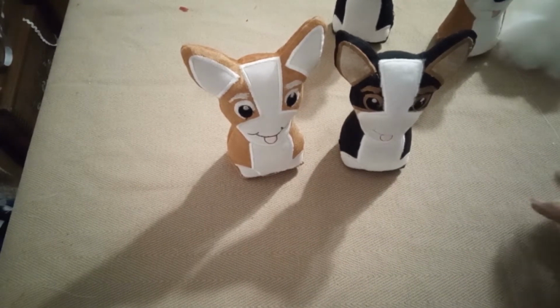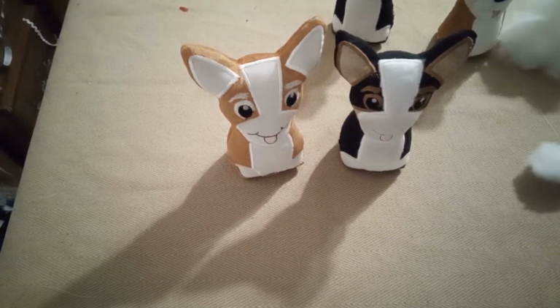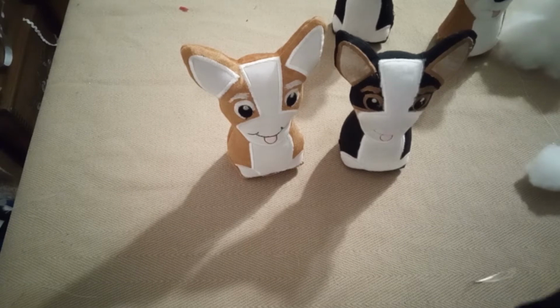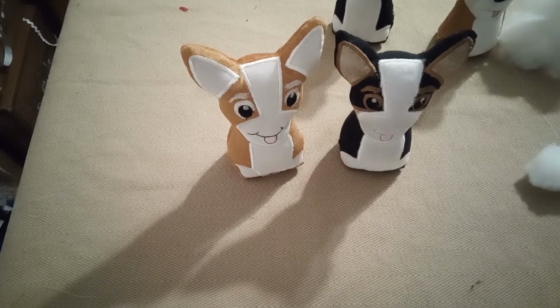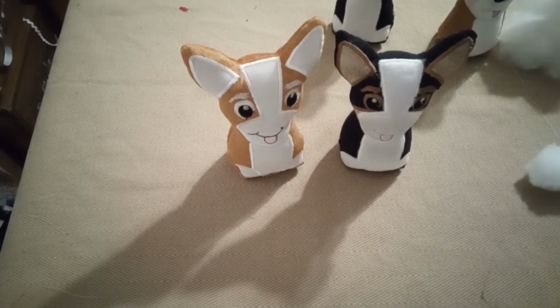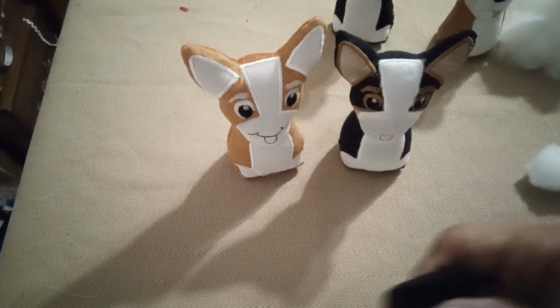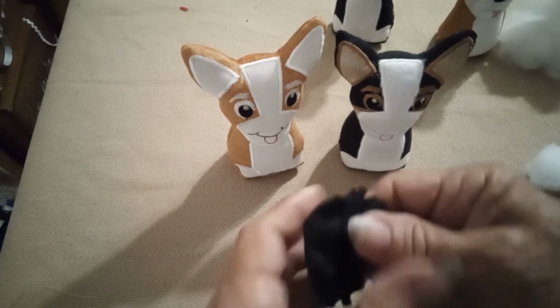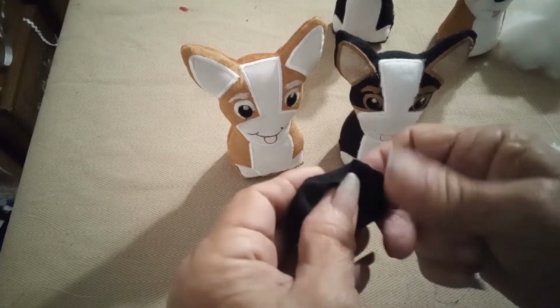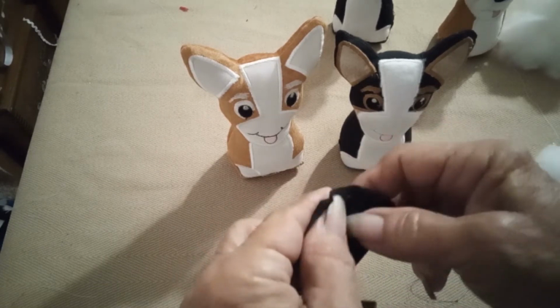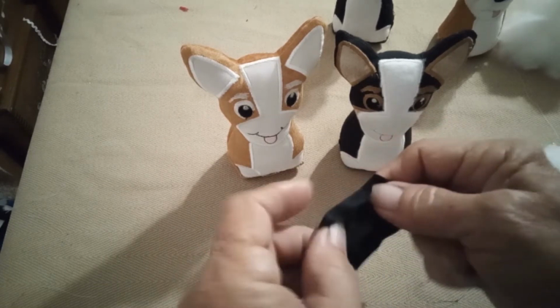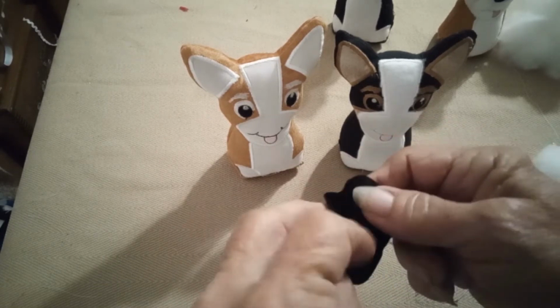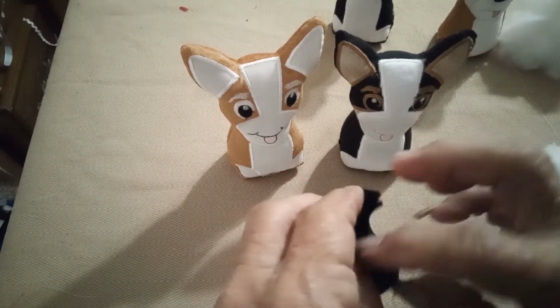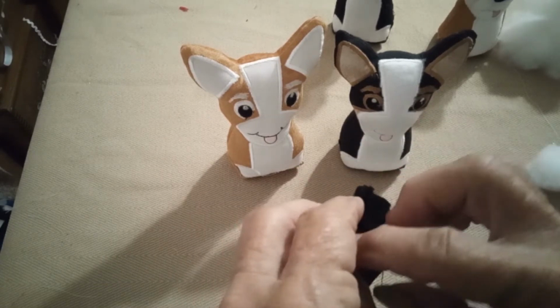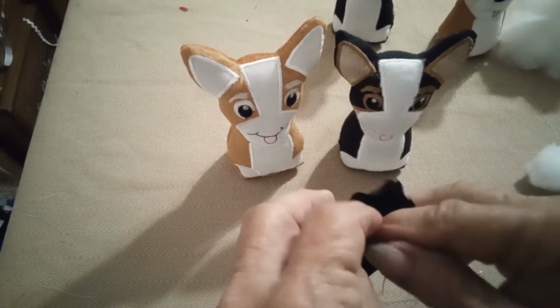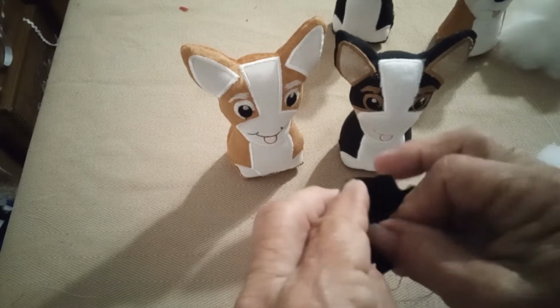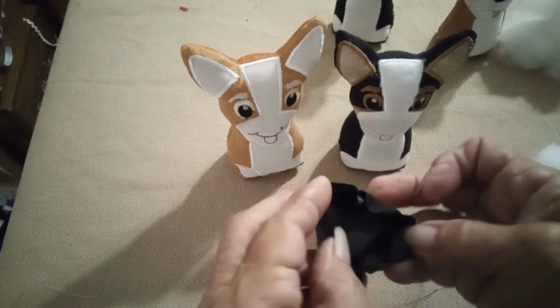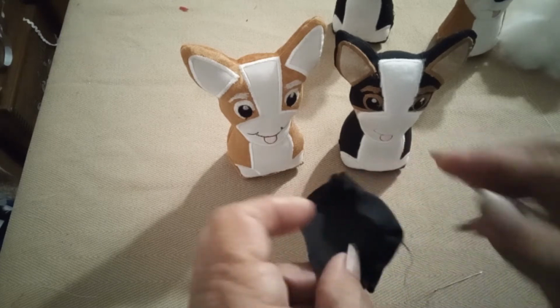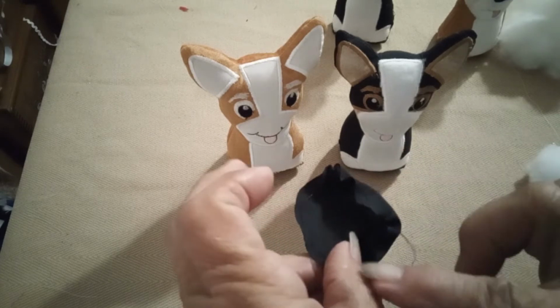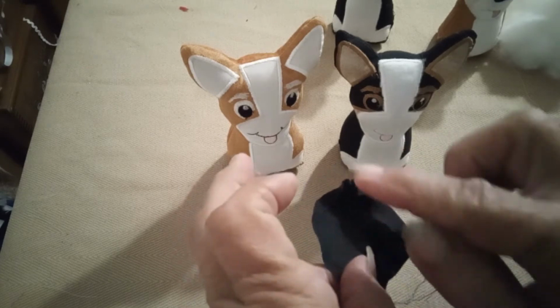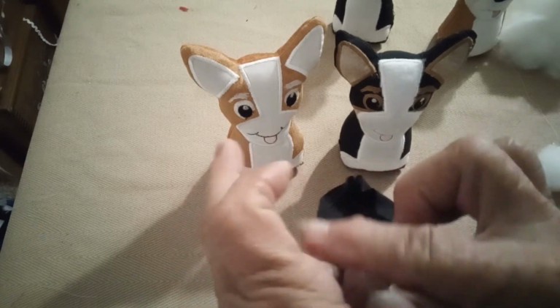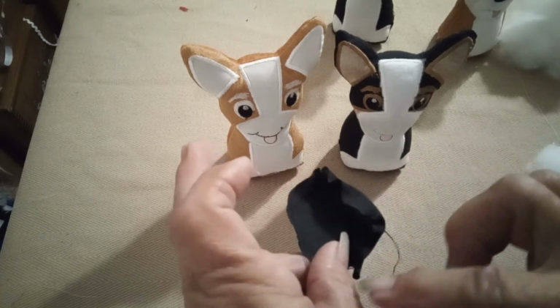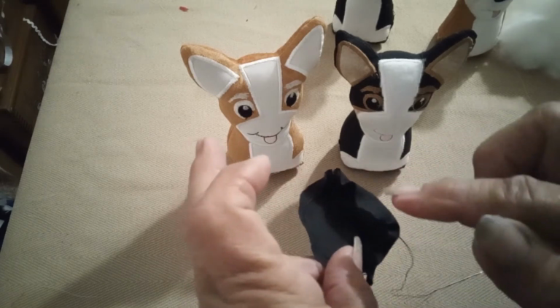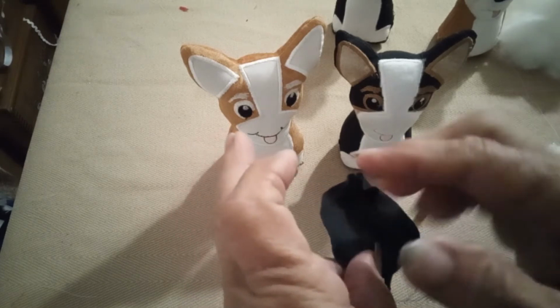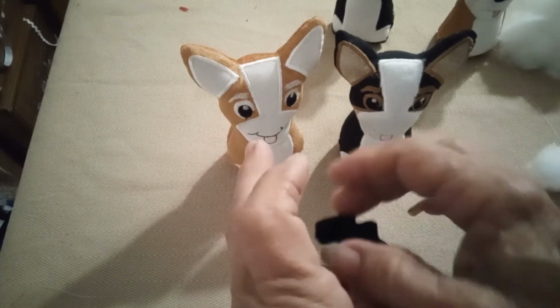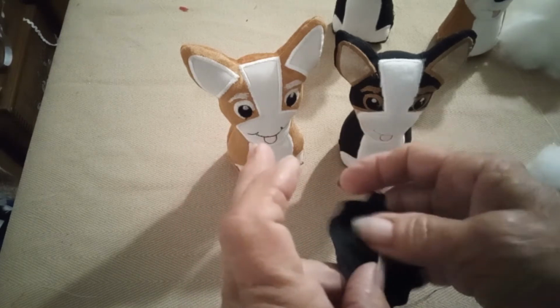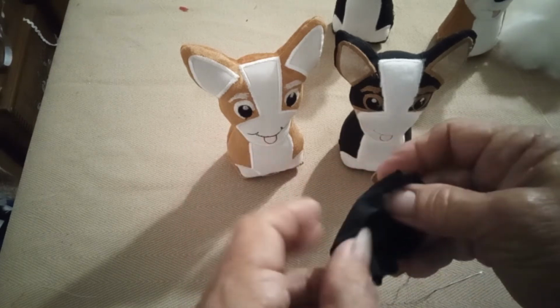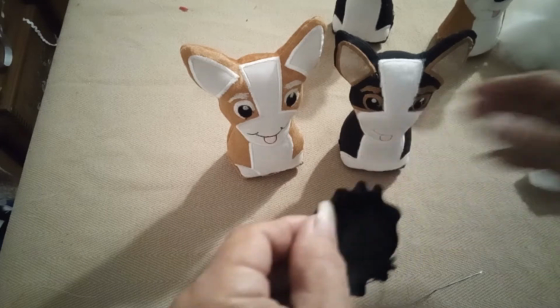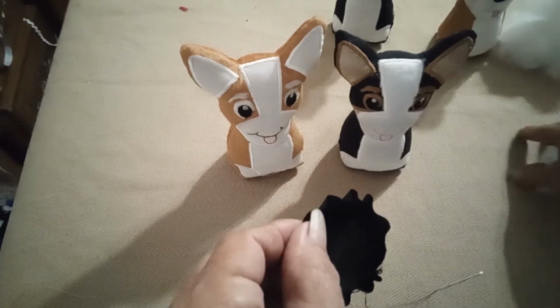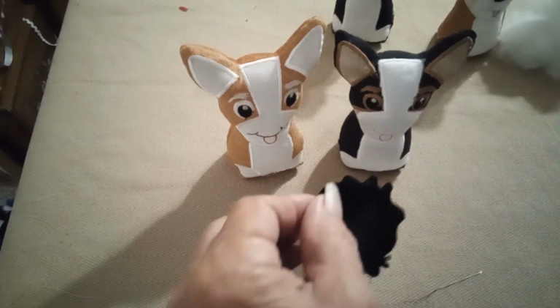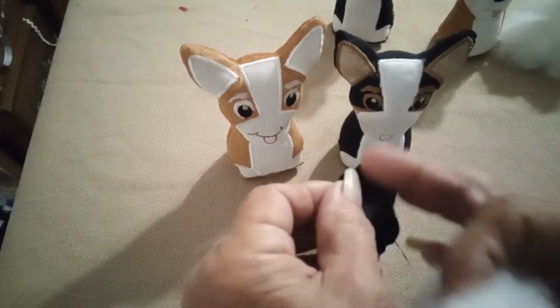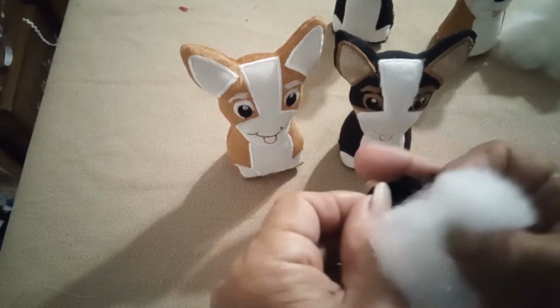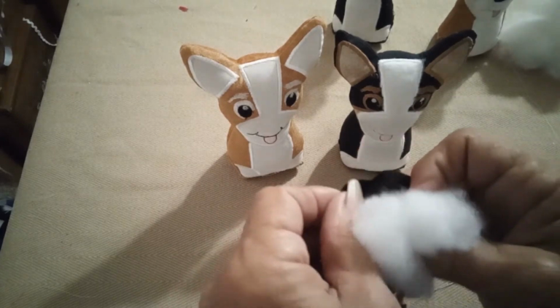To make your dimensional nose, take your circle and just run a basting hand stitch around it, then stuff it and pull it tight.